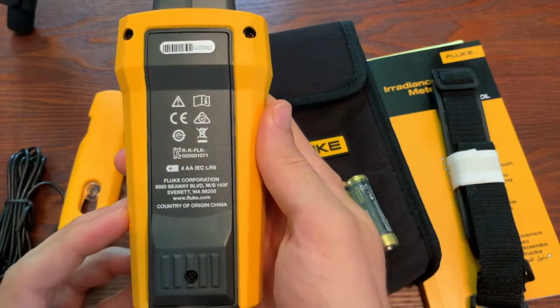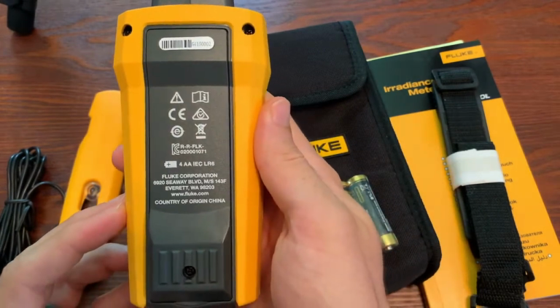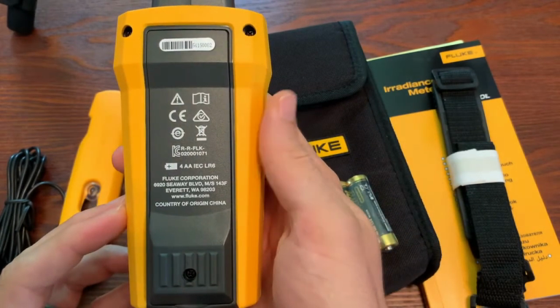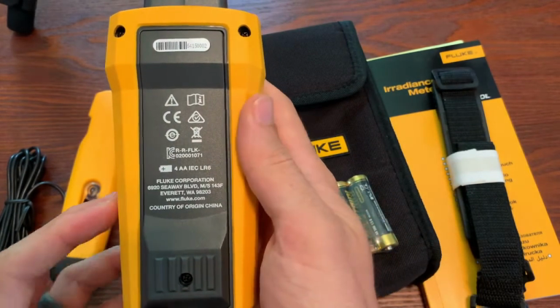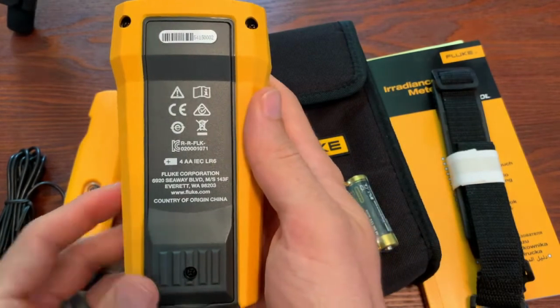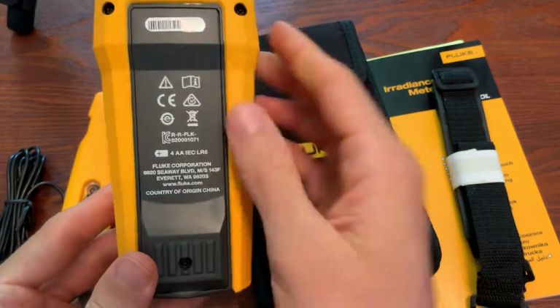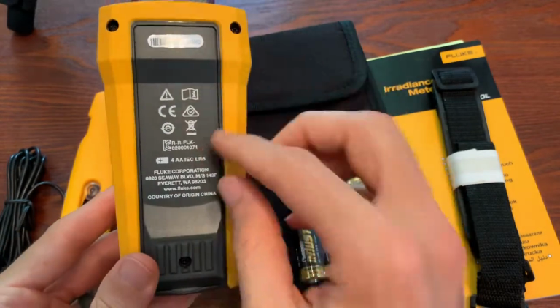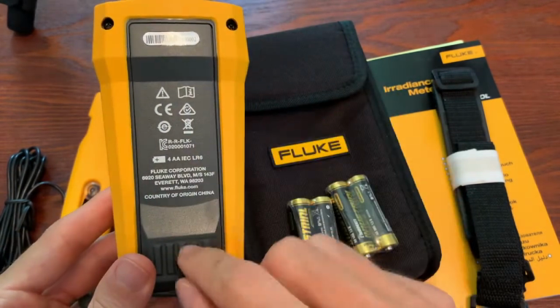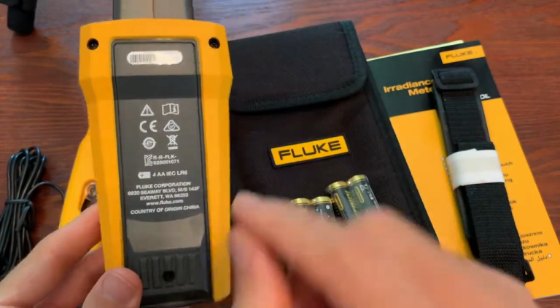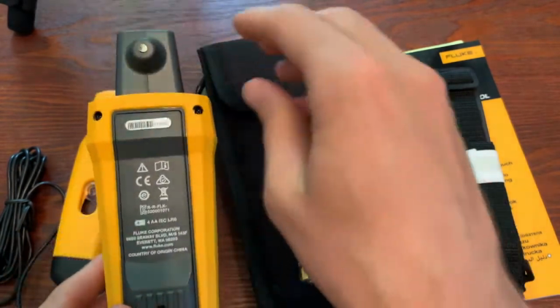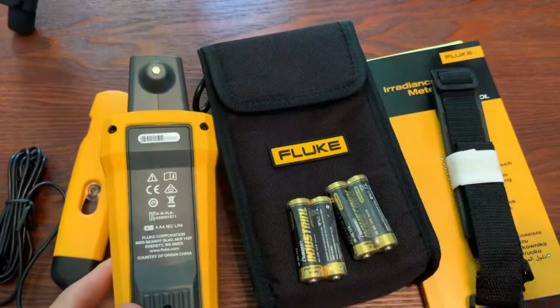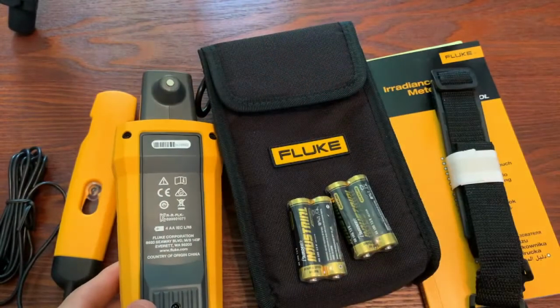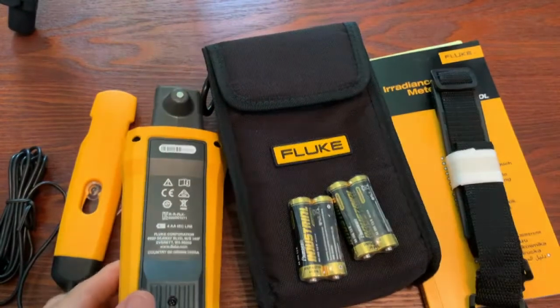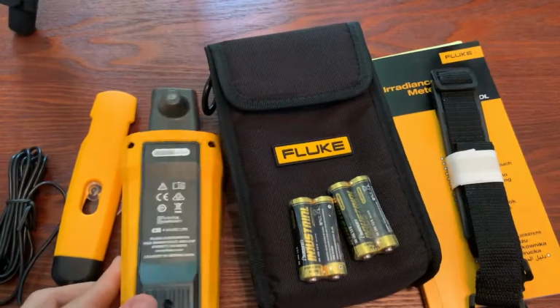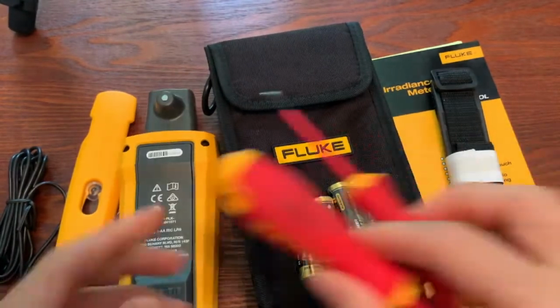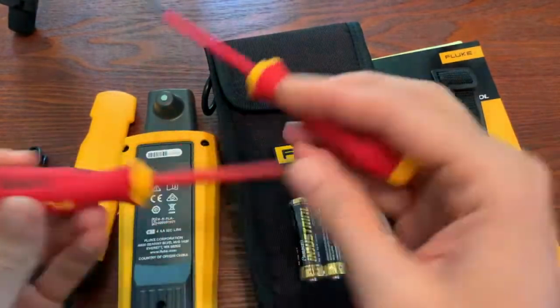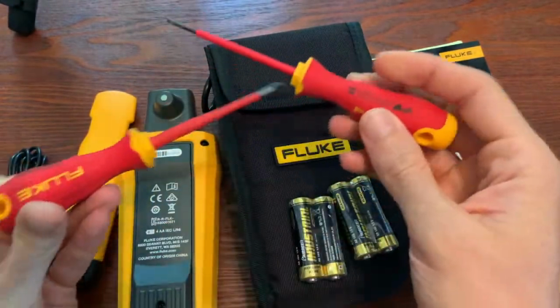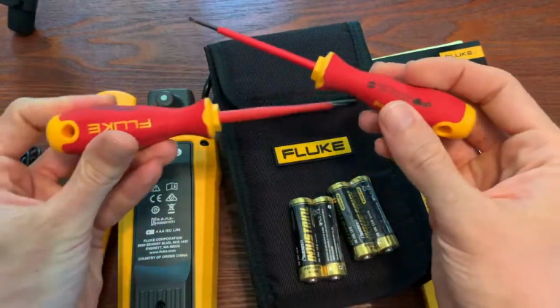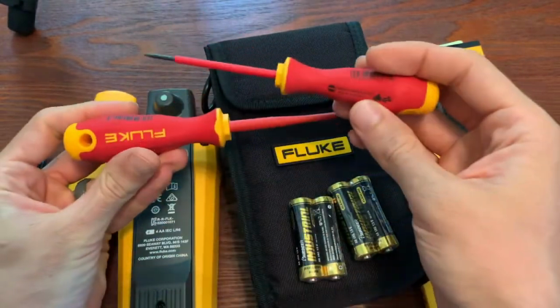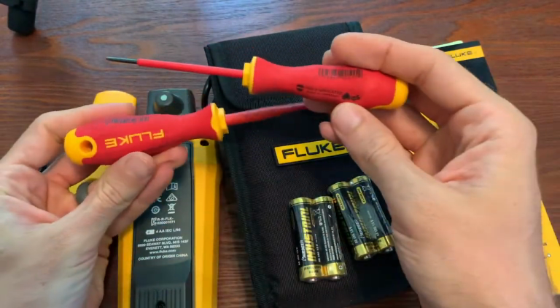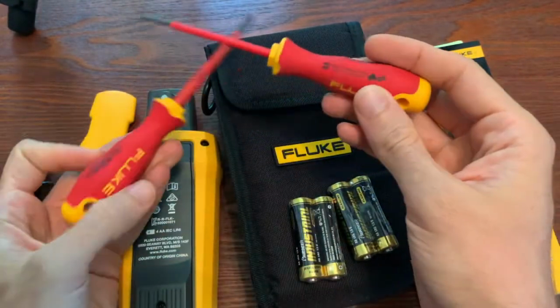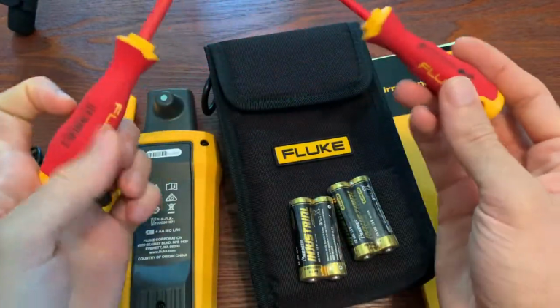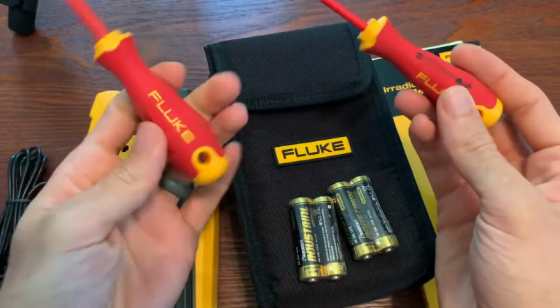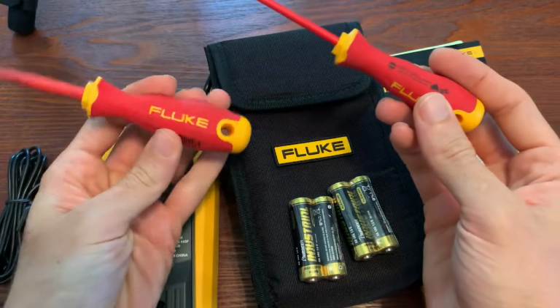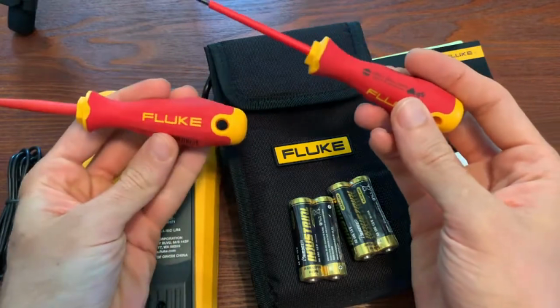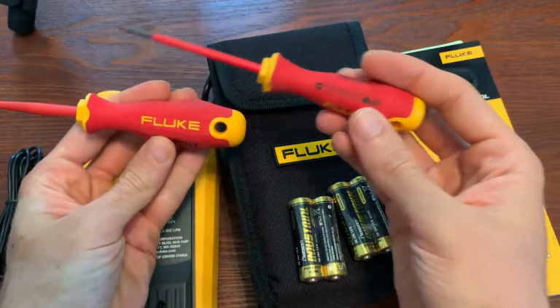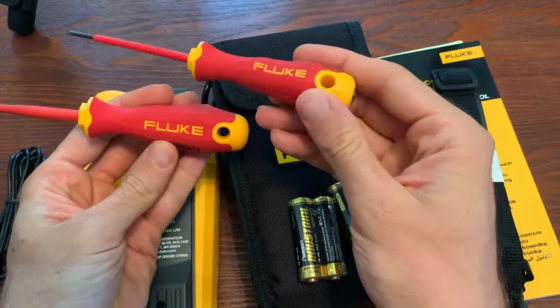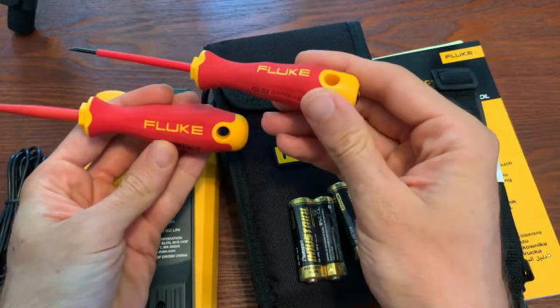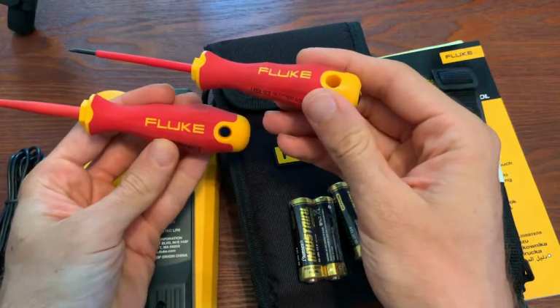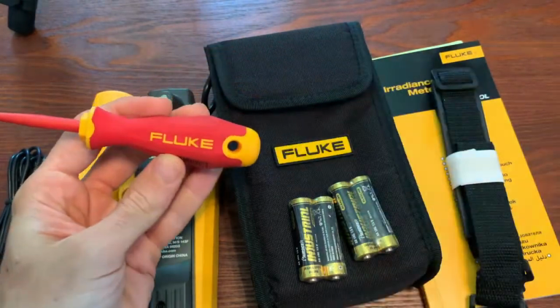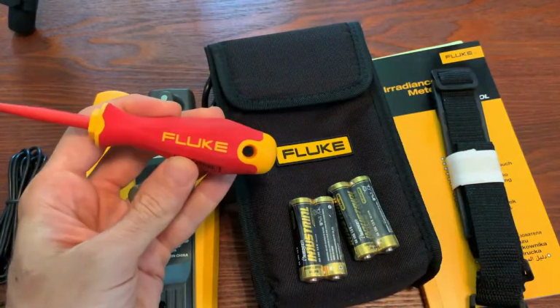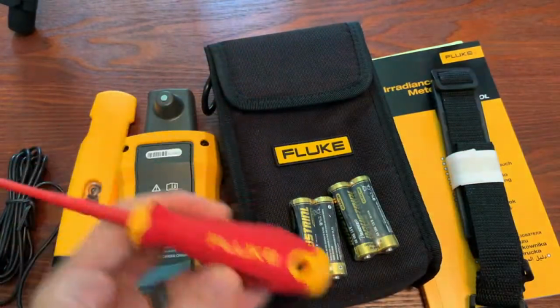I'll let you guys watch me in fast-forward as I get the batteries in. One thing you will notice is I am using Fluke insulated hand tools. If you didn't know we have these, they are really slick — so check those out.